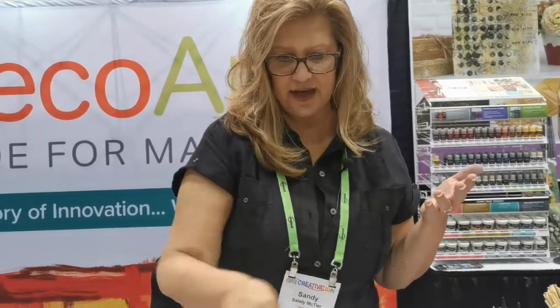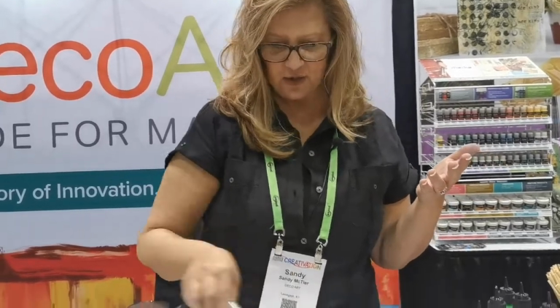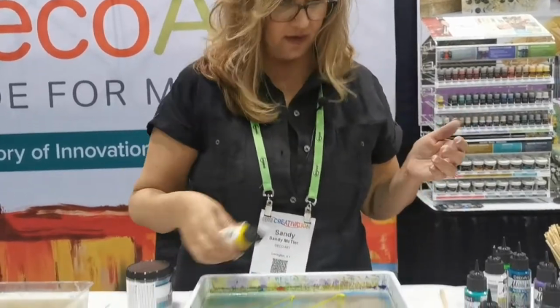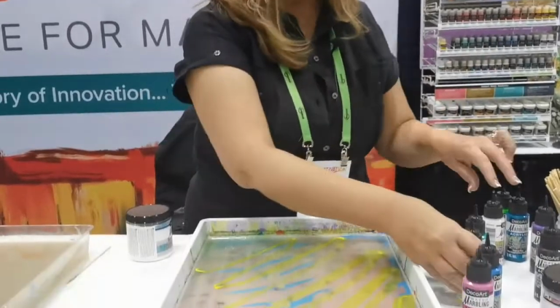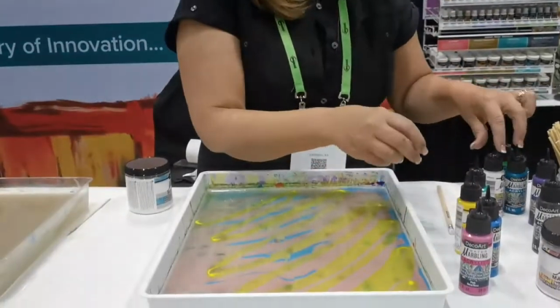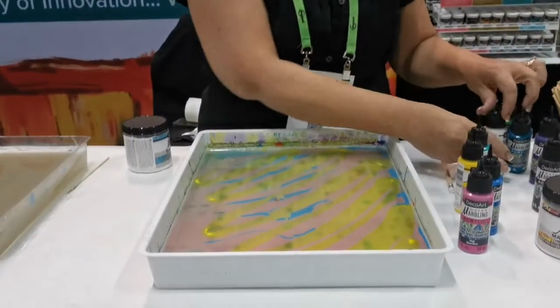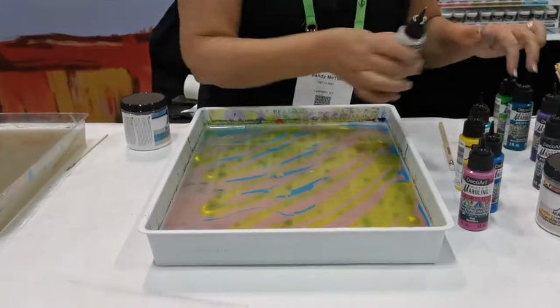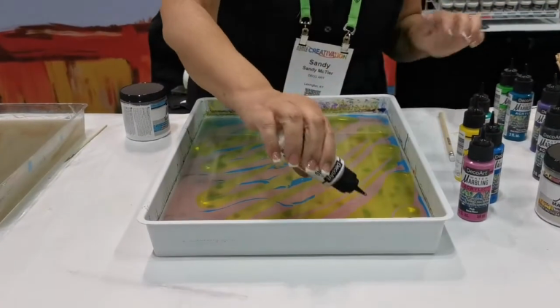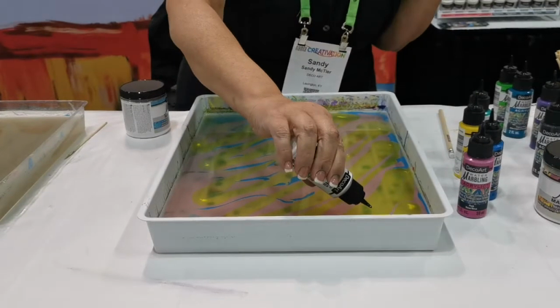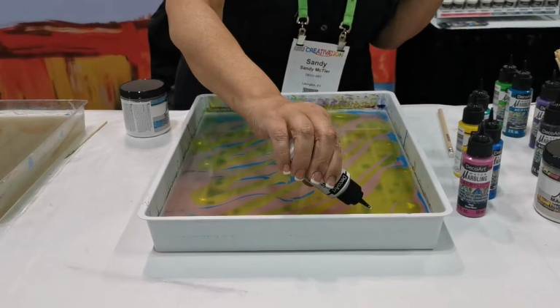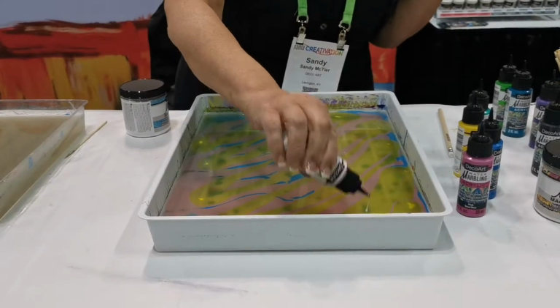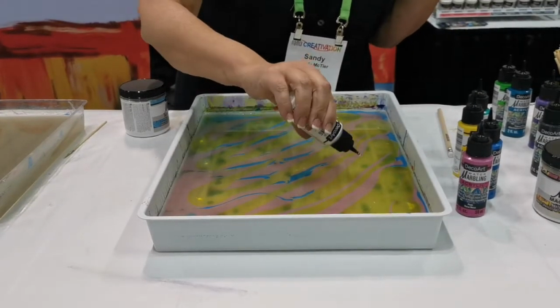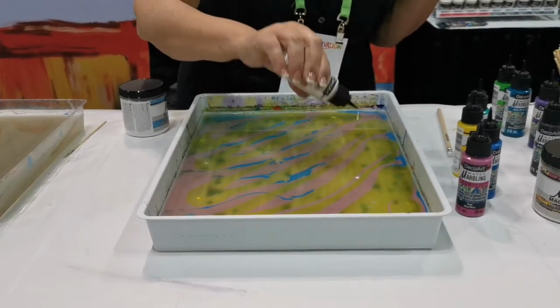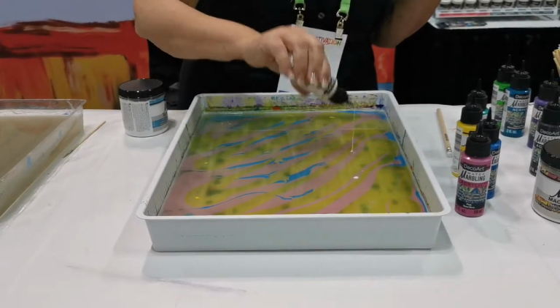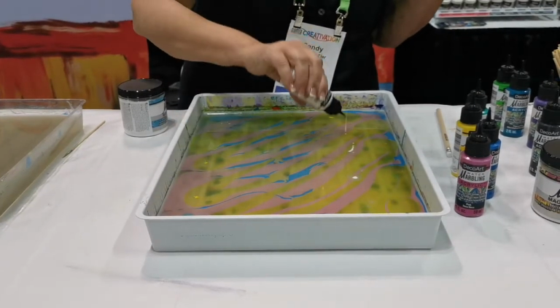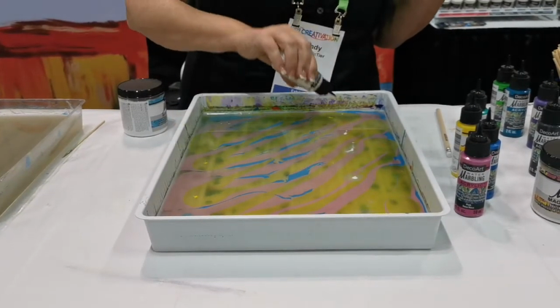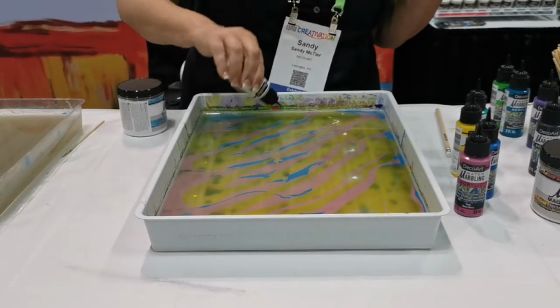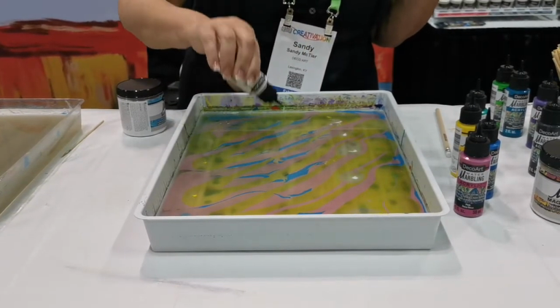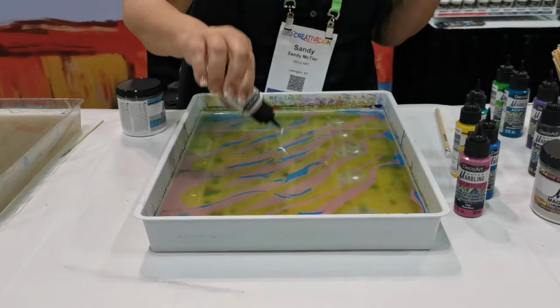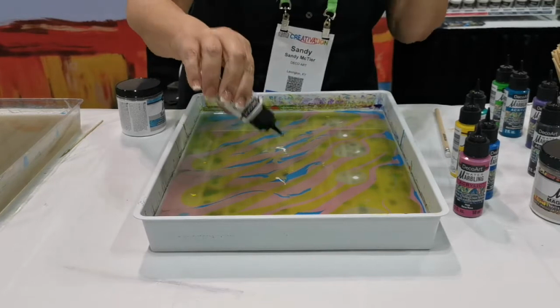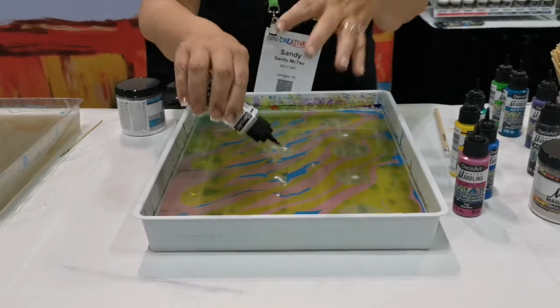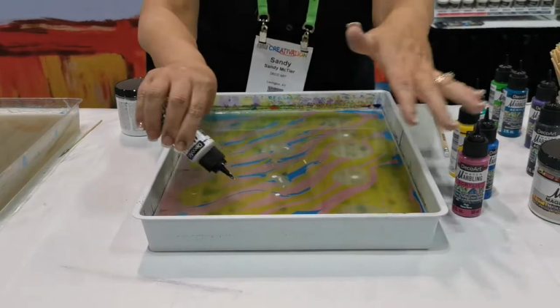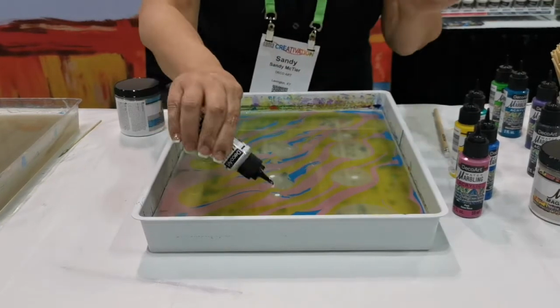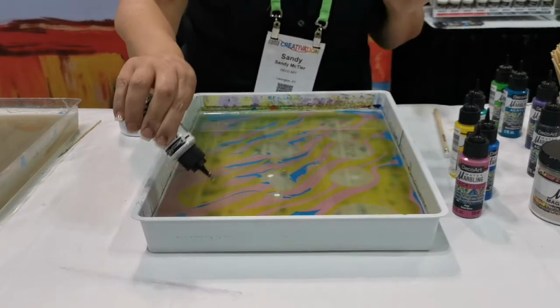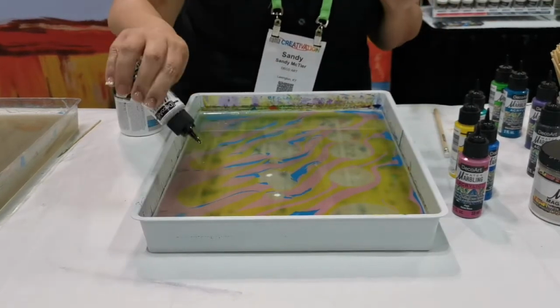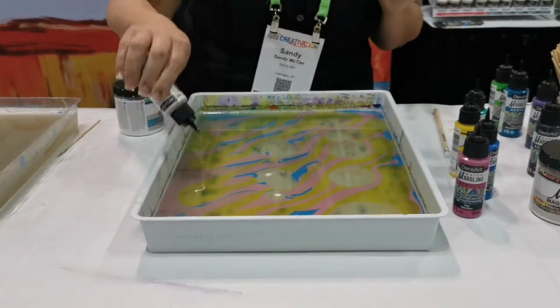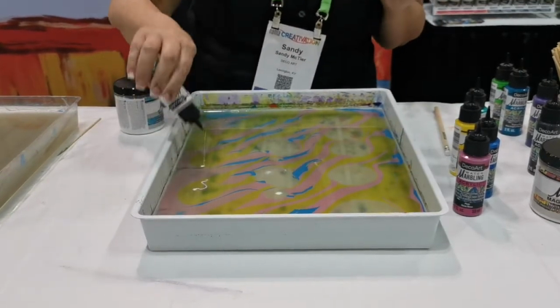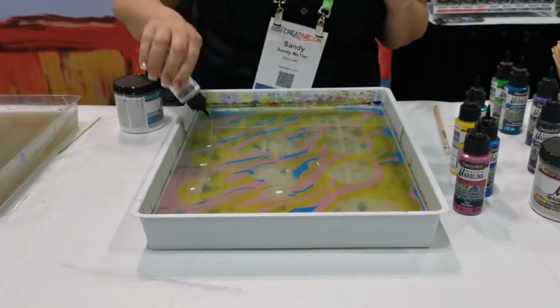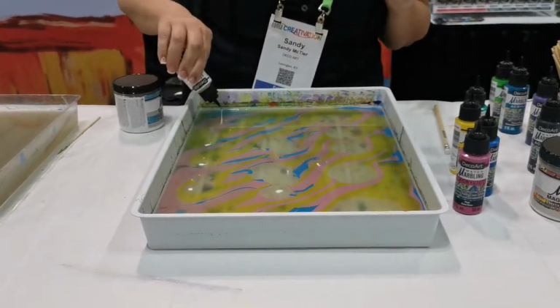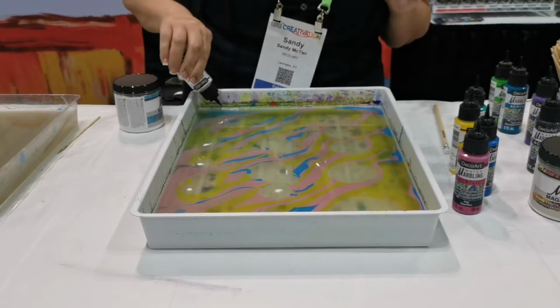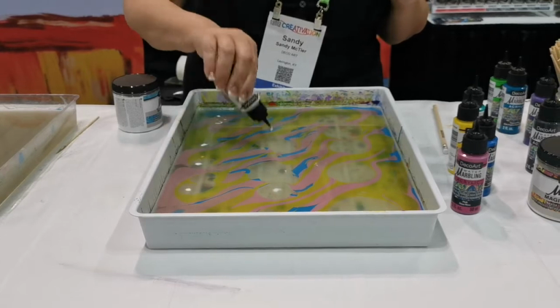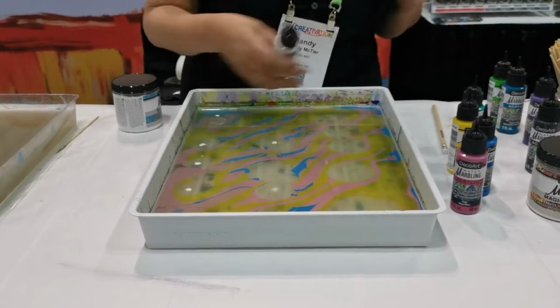So again we're just going to lay those on. I can alternate and go back and use a different technique. It's just going to make that paint separate, spread out, and create cool effective patterns.